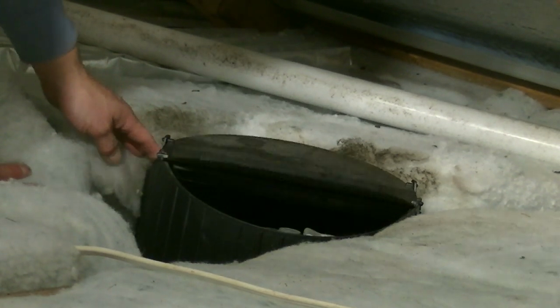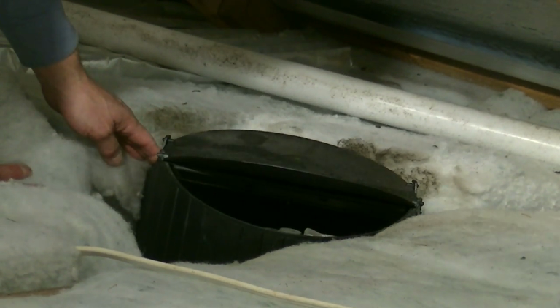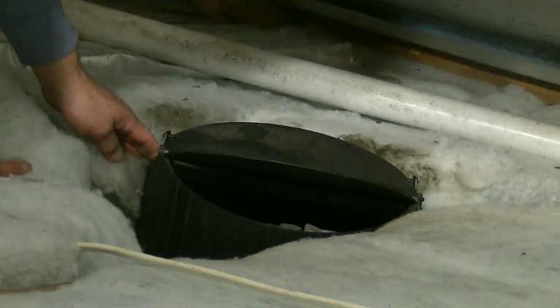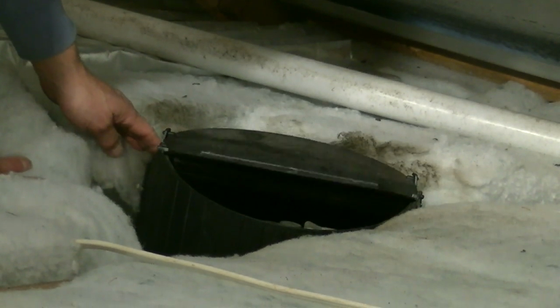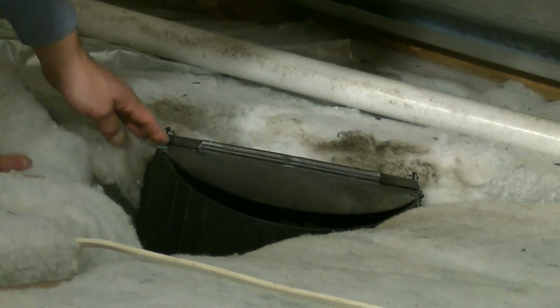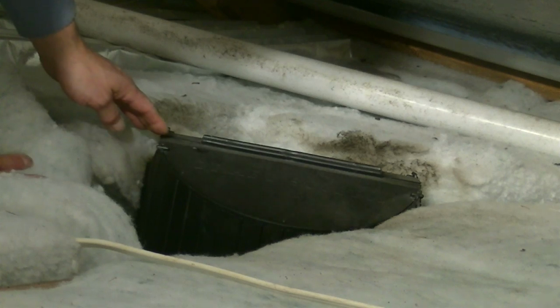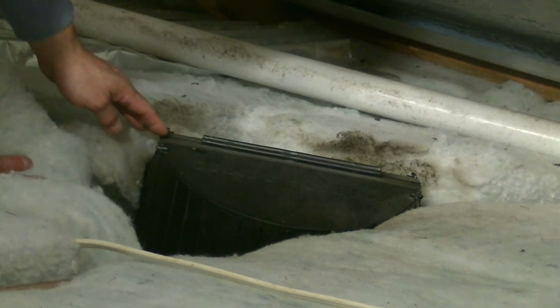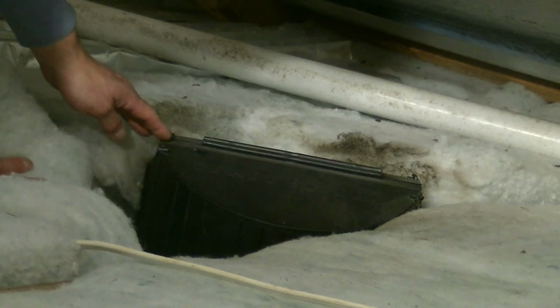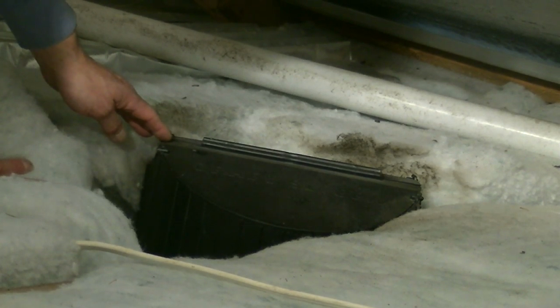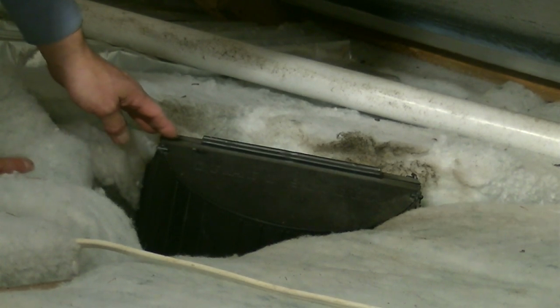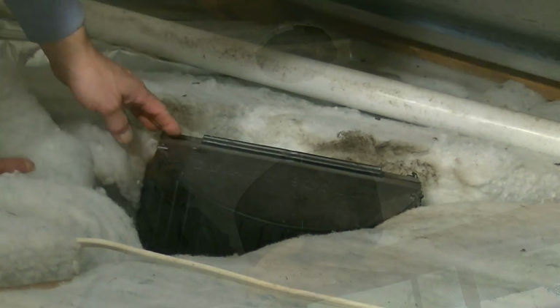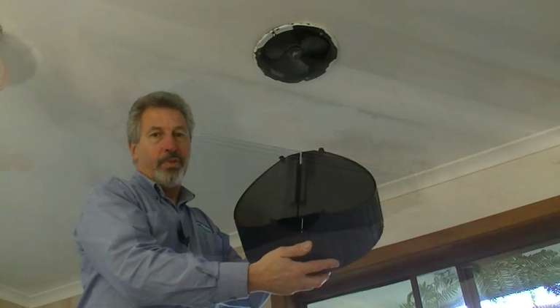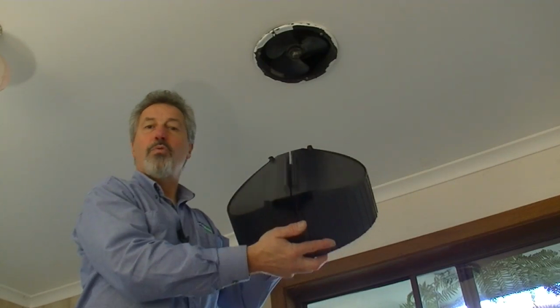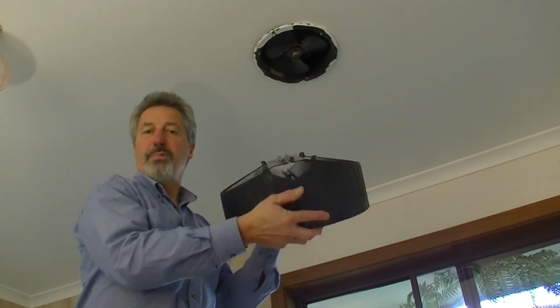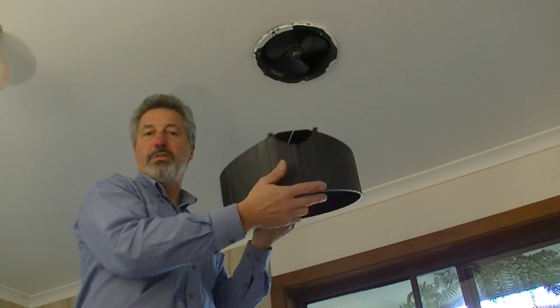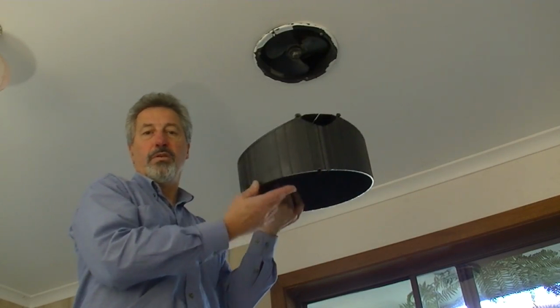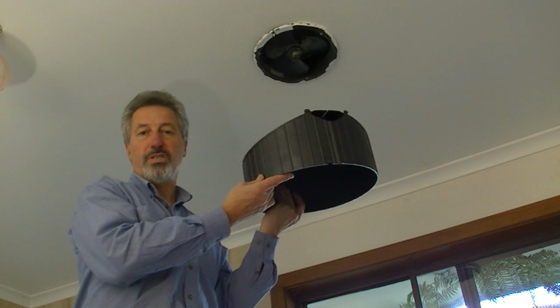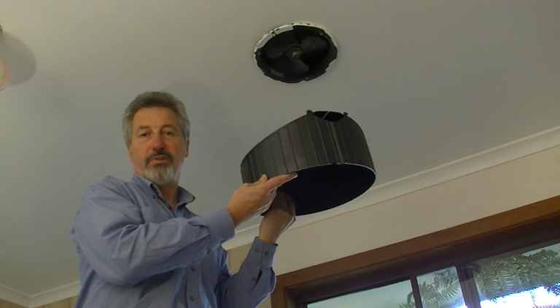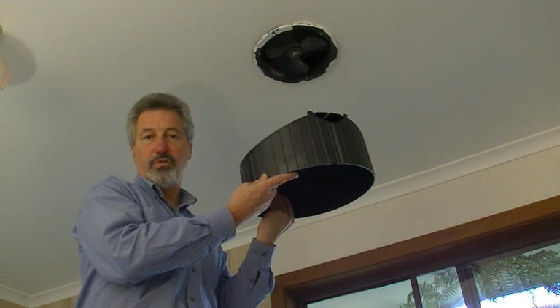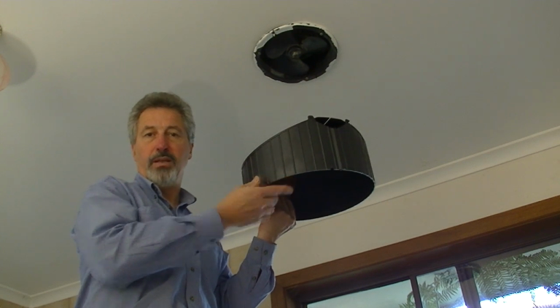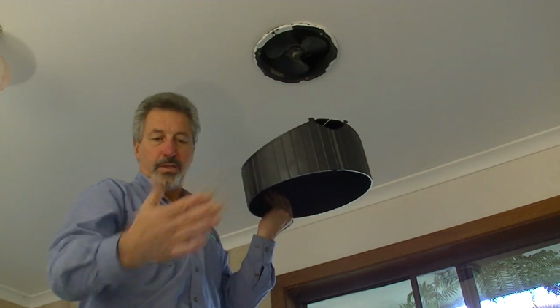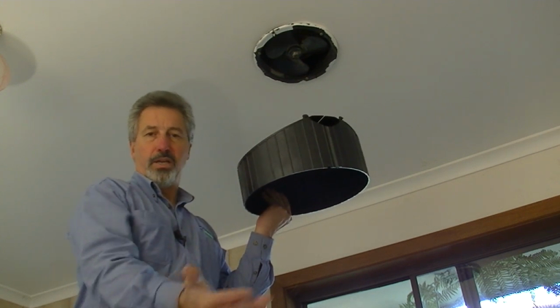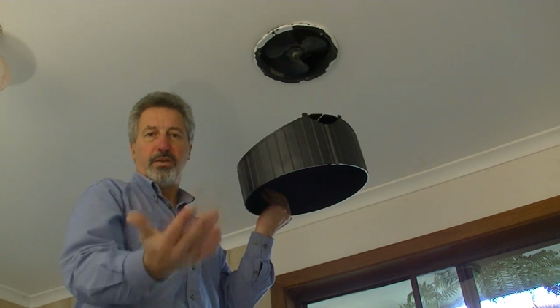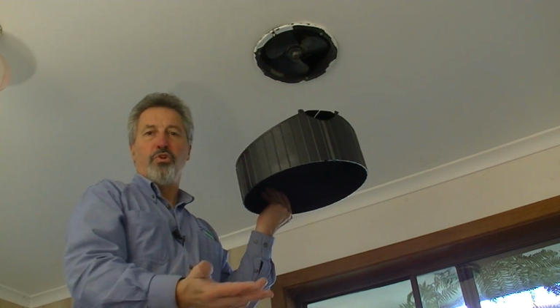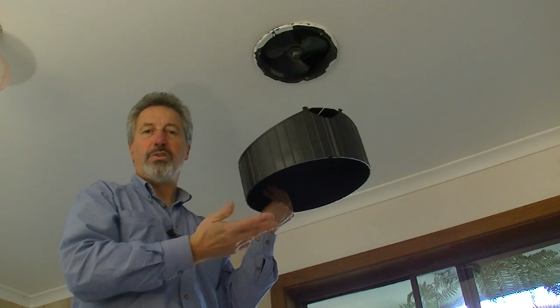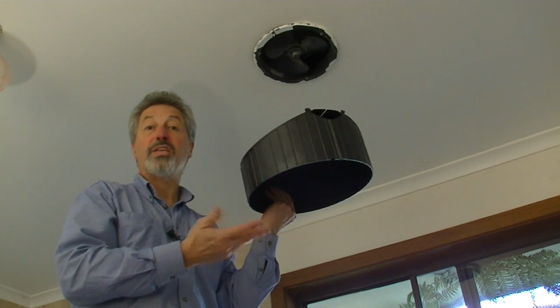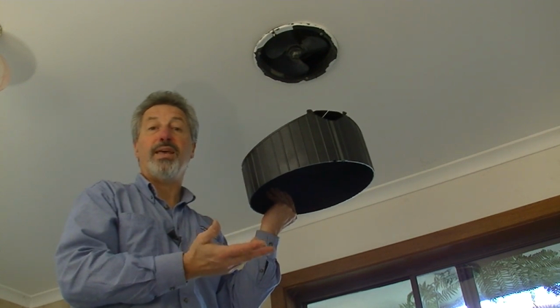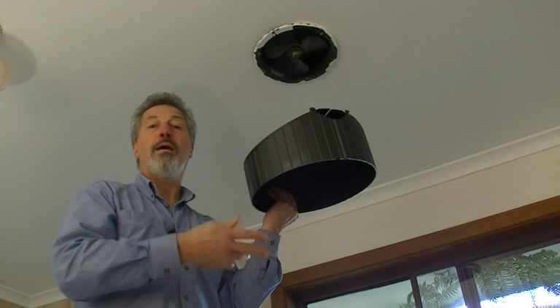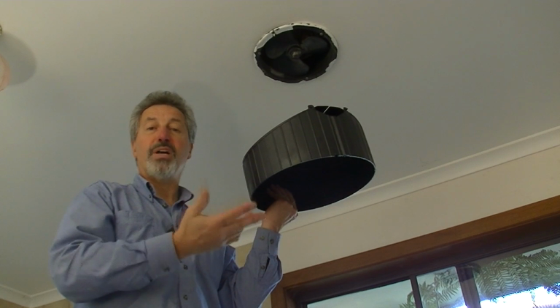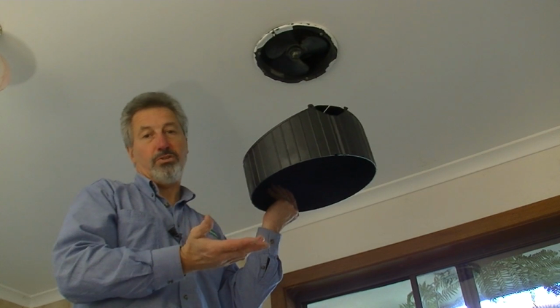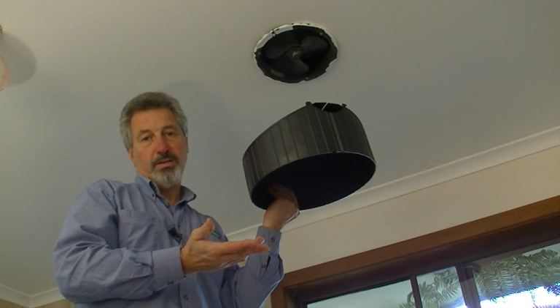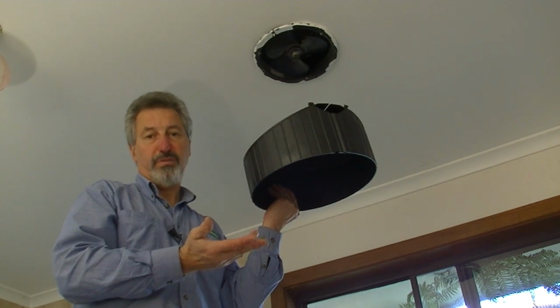When the fan is switched off, the blades just naturally close on their own. So what that means is with this above your exhaust fan, the heating in your room is going to stay in there much, much longer than before.